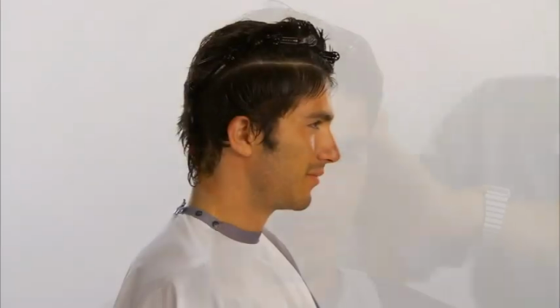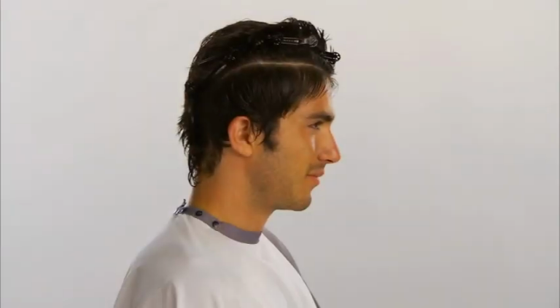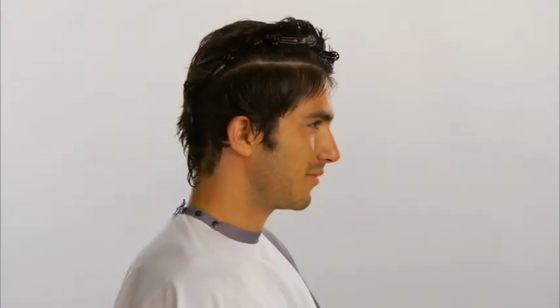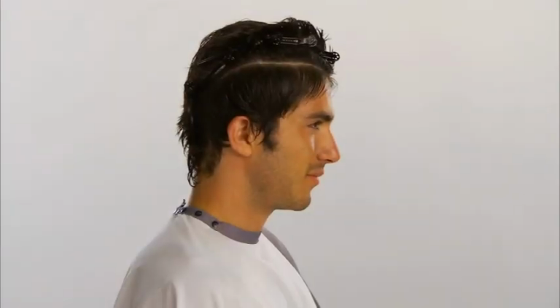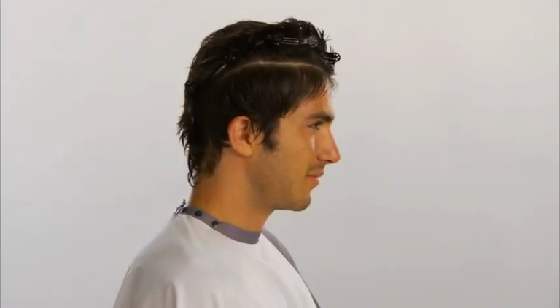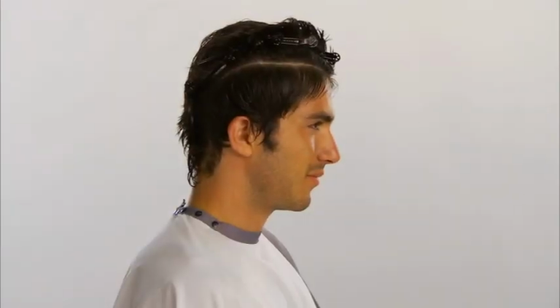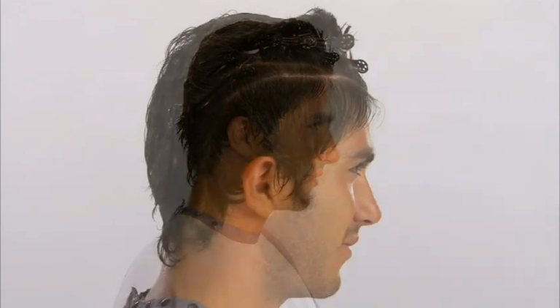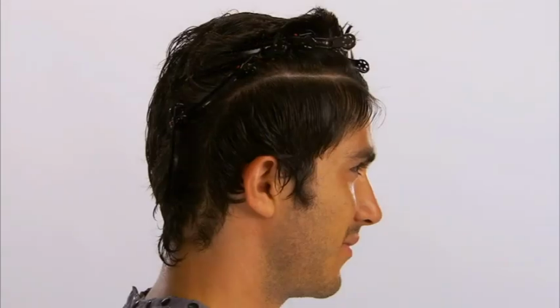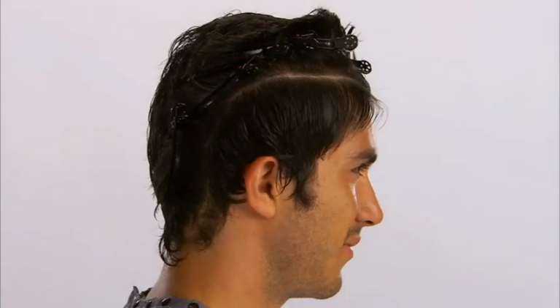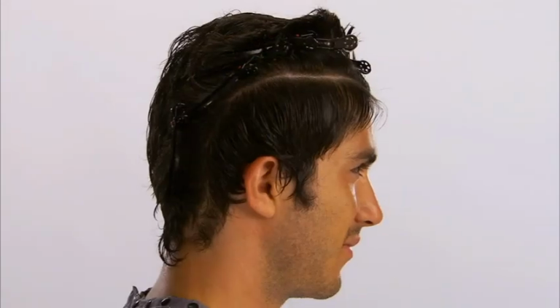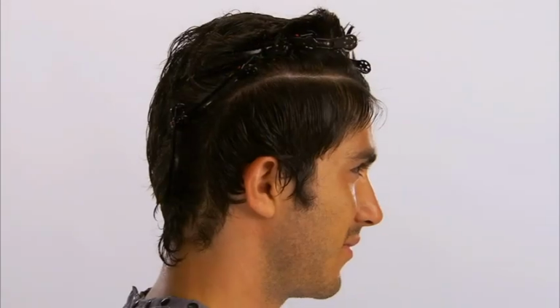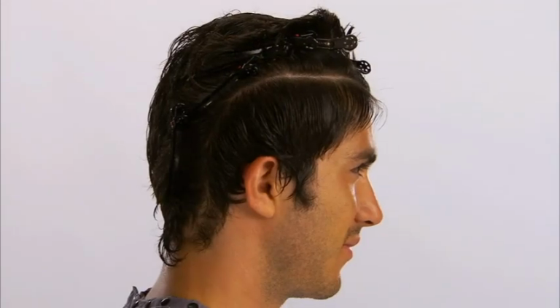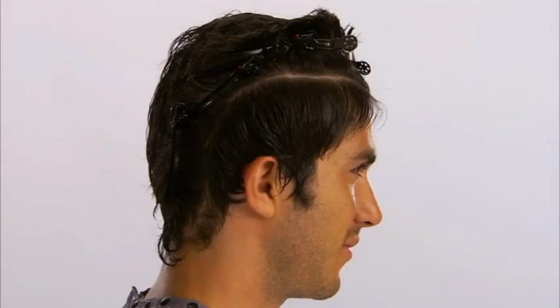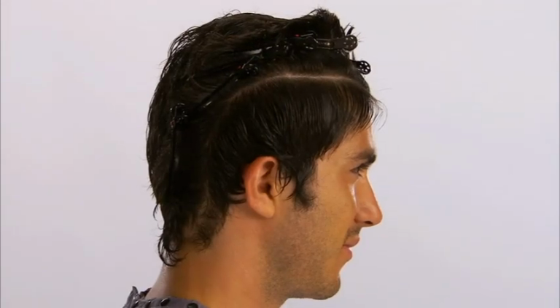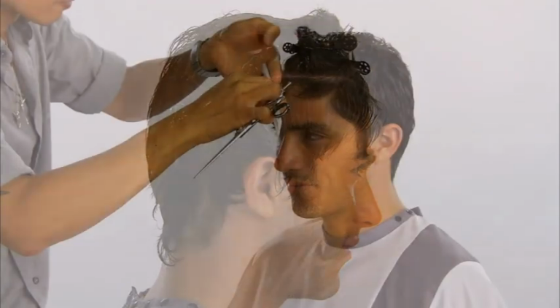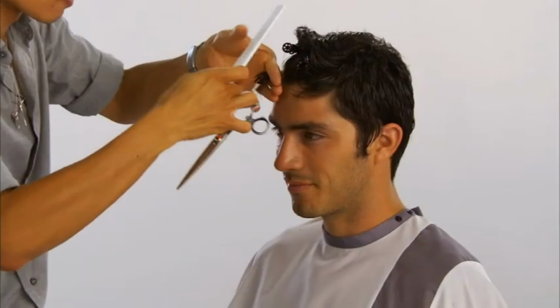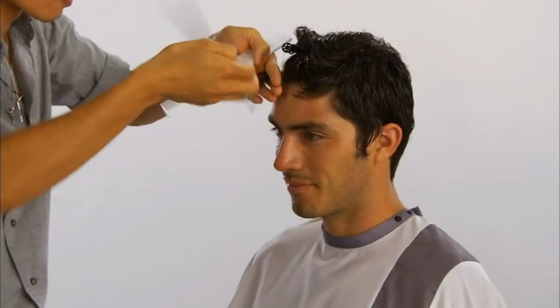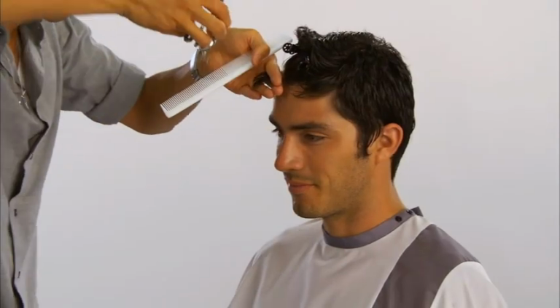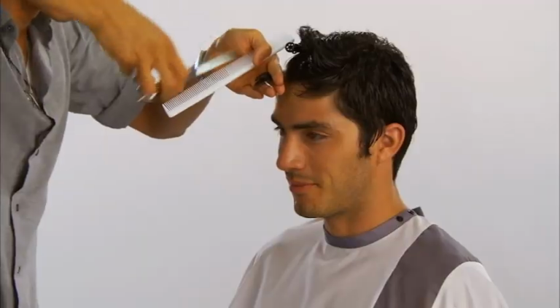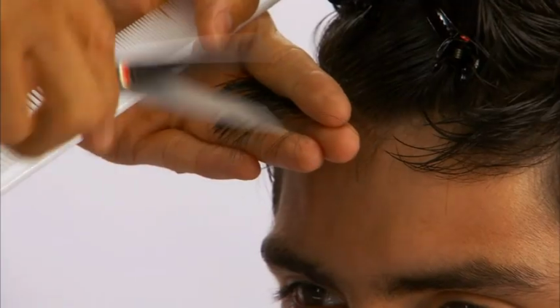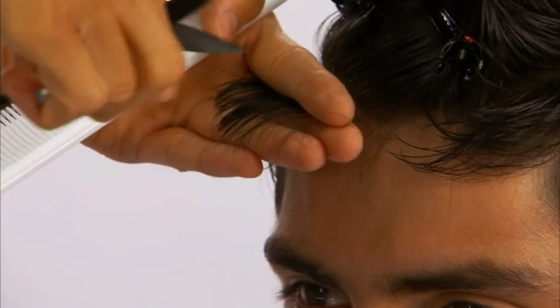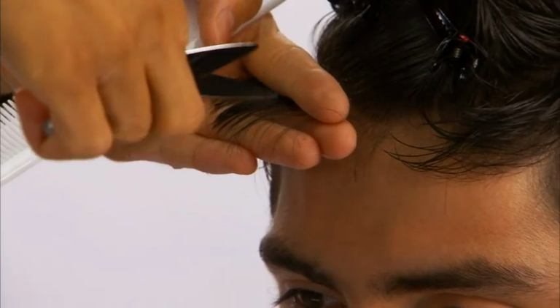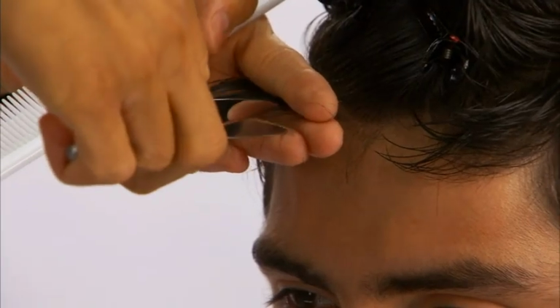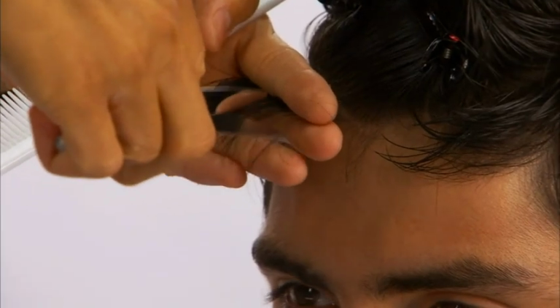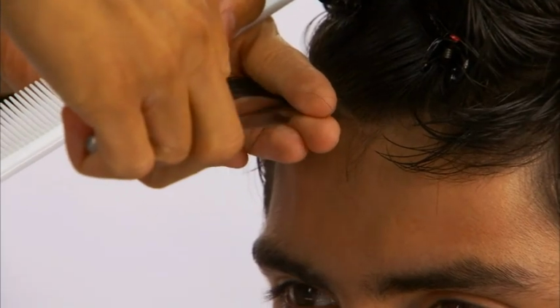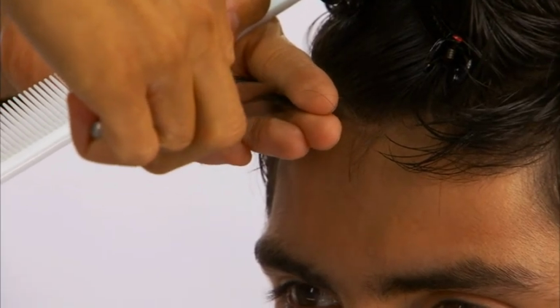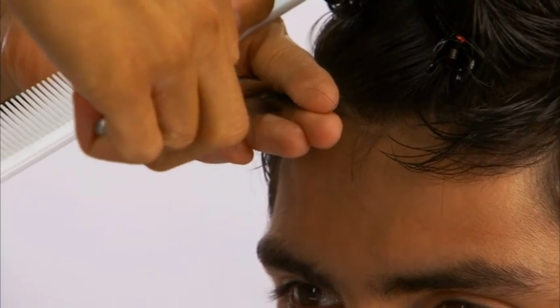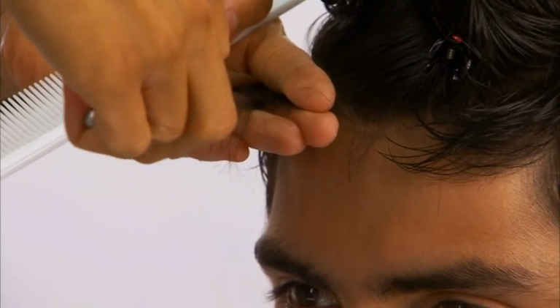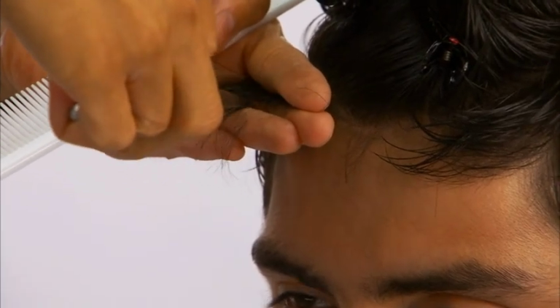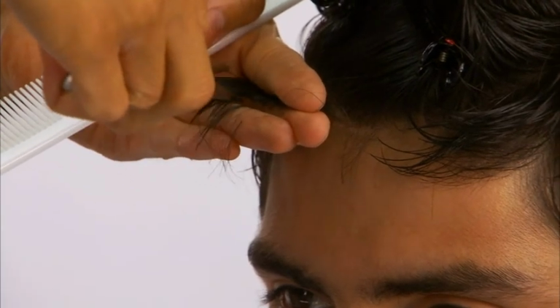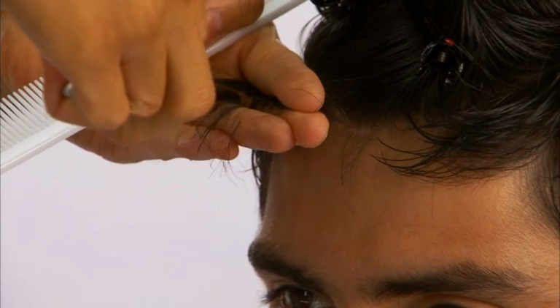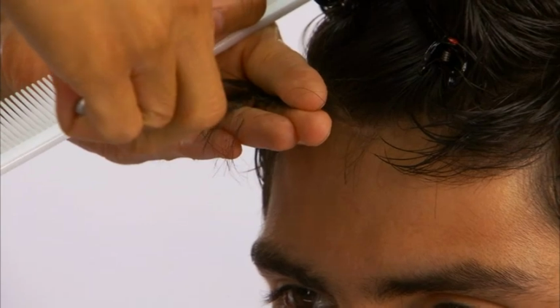A curved diagonal back parting is taken from the parietal ridge to the corner hairline in the back. Starting at the front, the hair is distributed 90 degrees, elevated one finger's depth, and point cut parallel to the part.